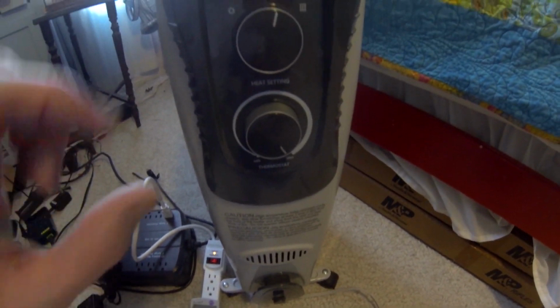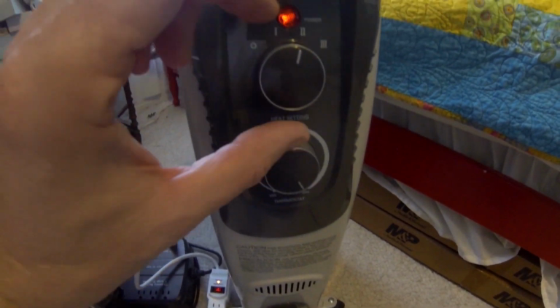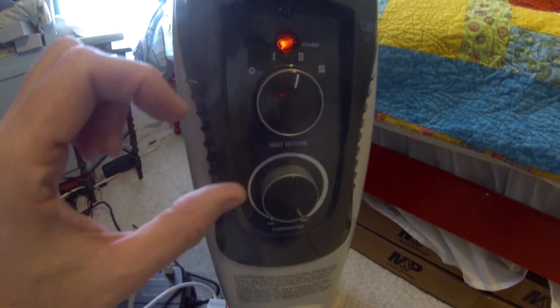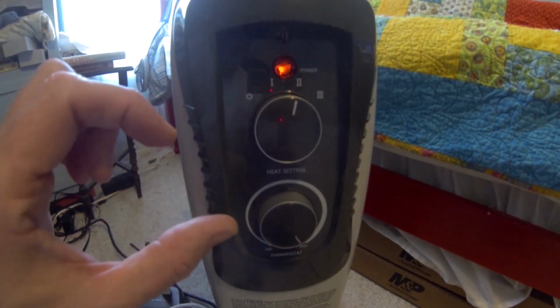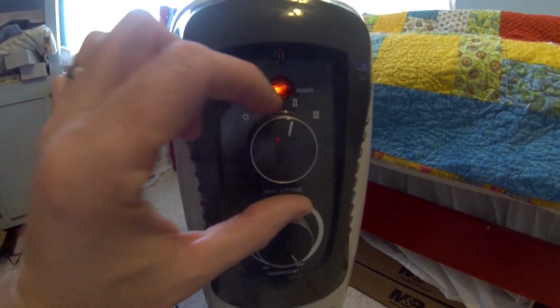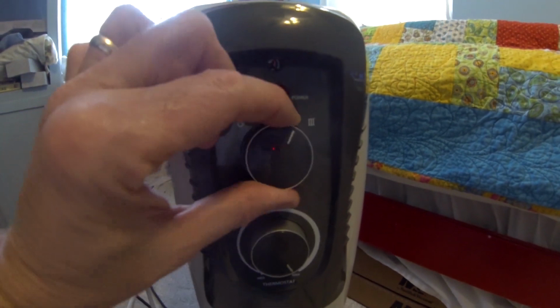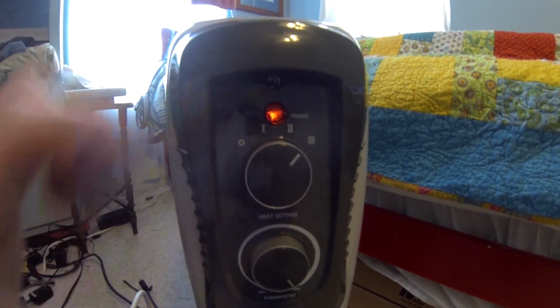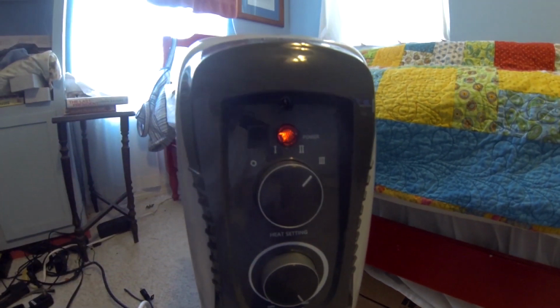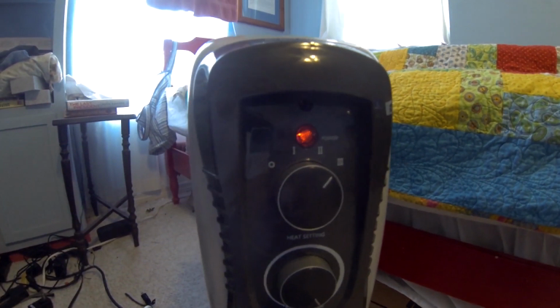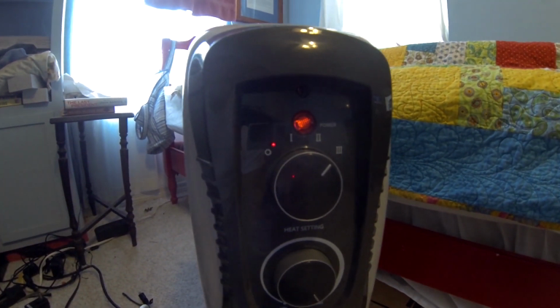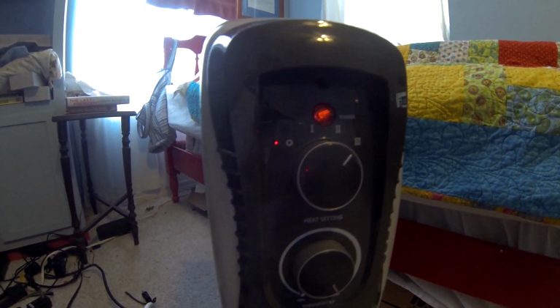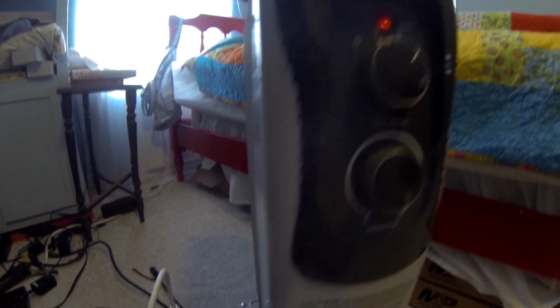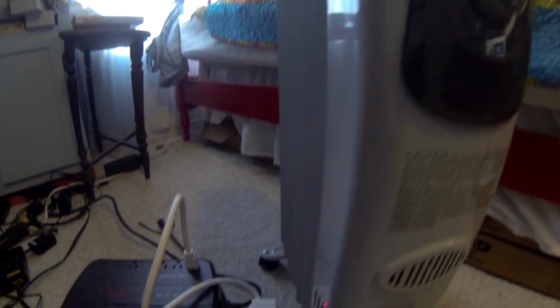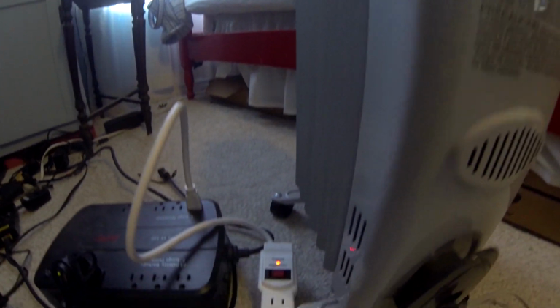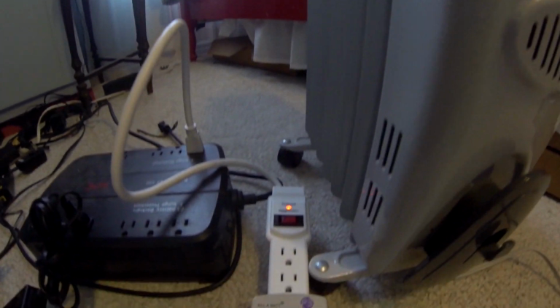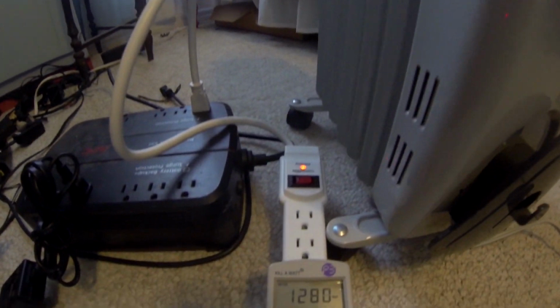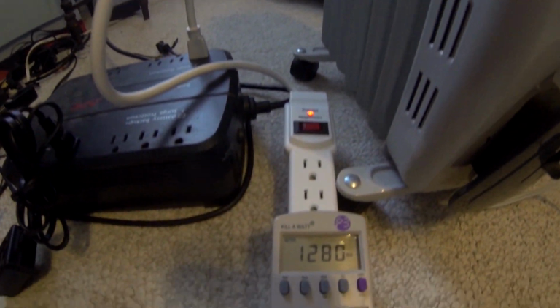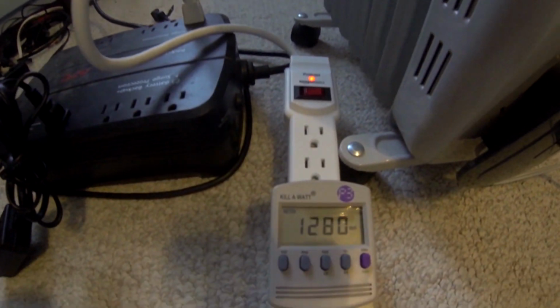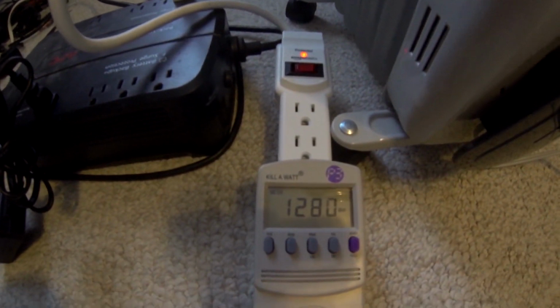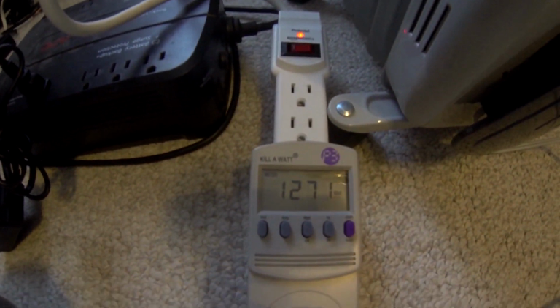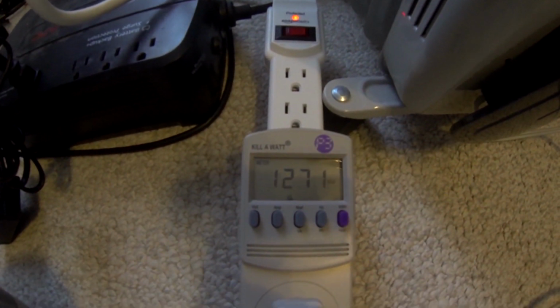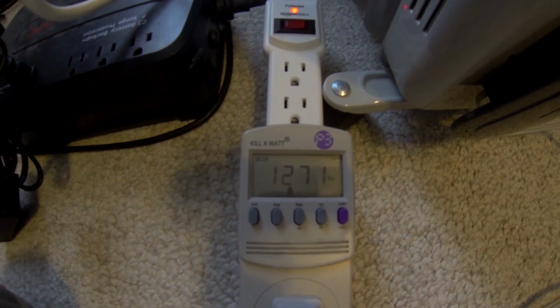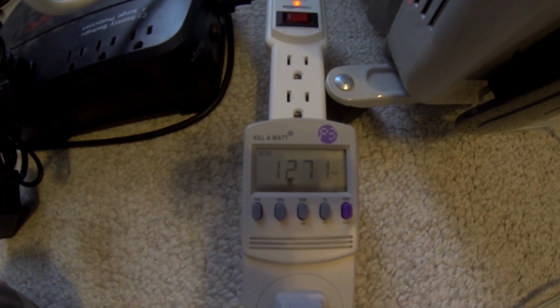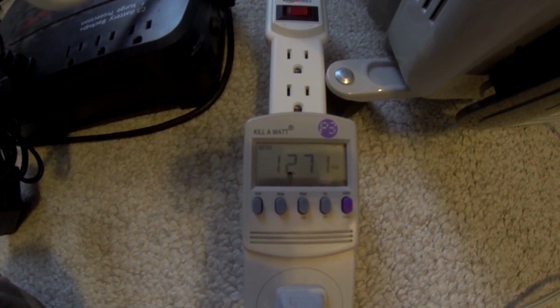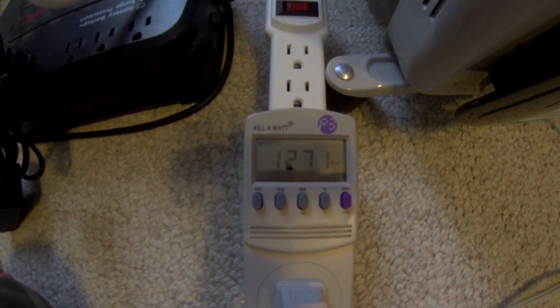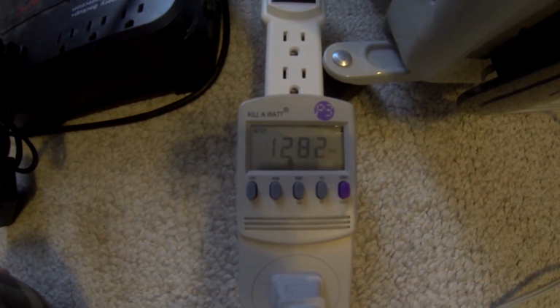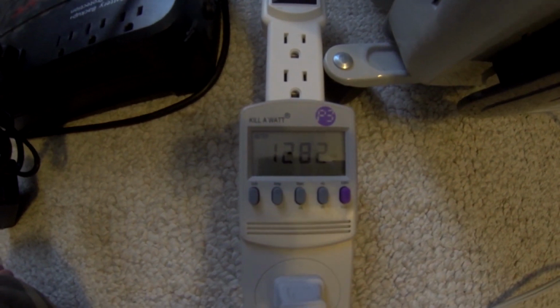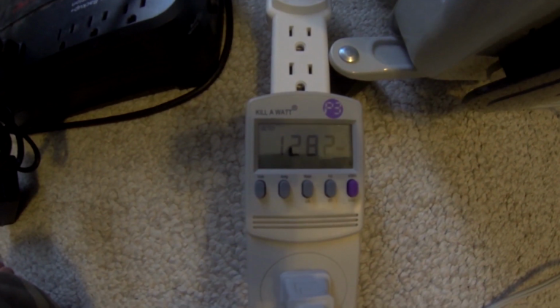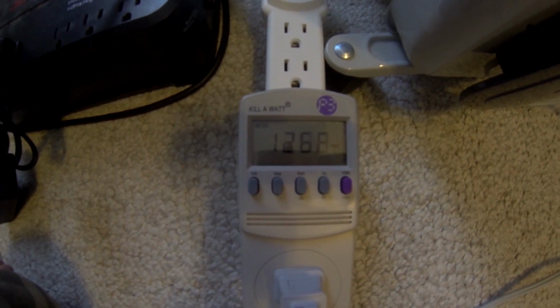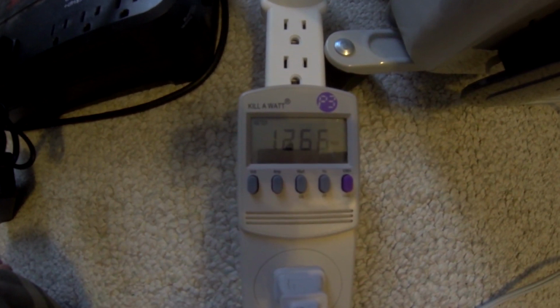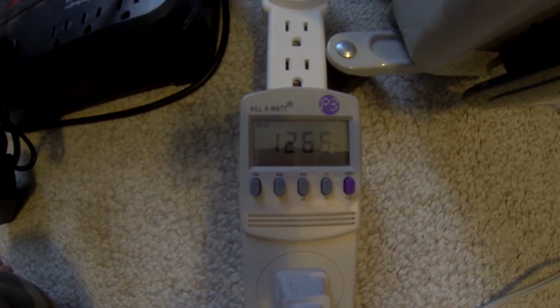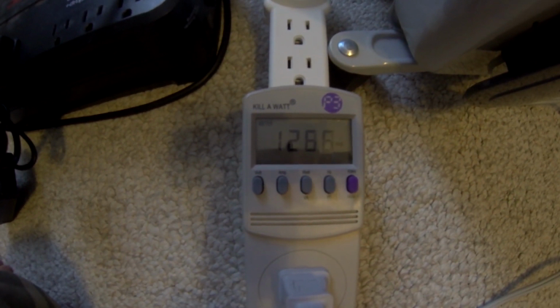Switching to the high setting — setting three — we're reading 1,270 to 1,280 watts.